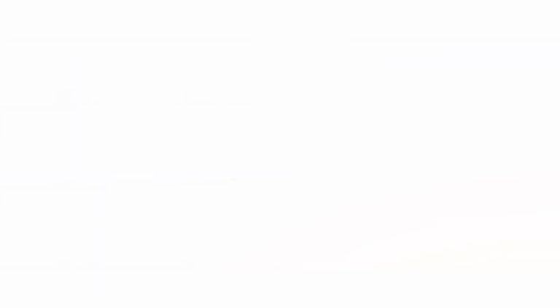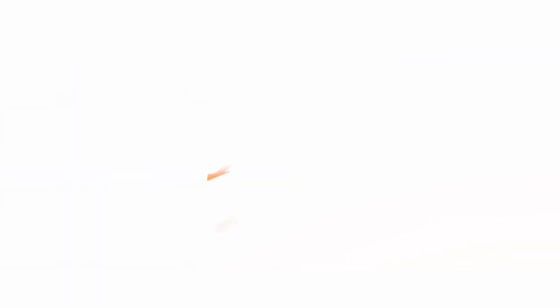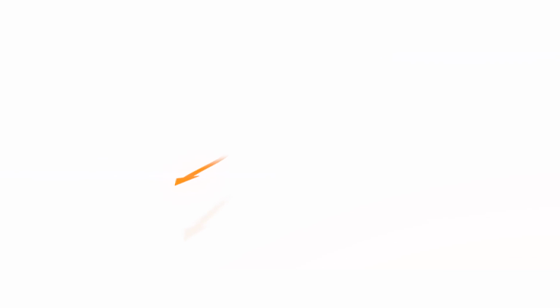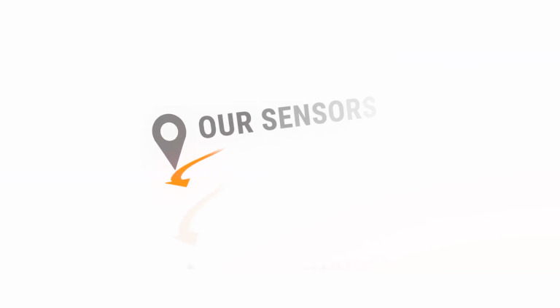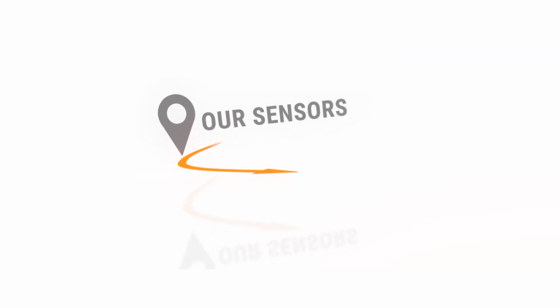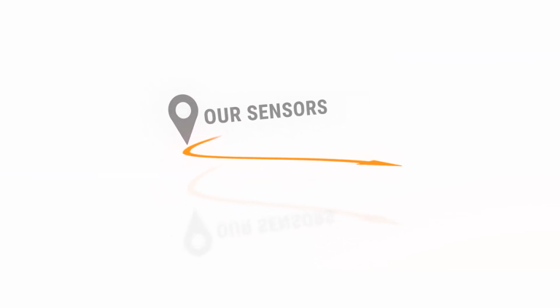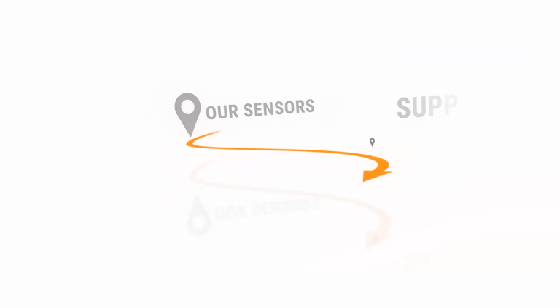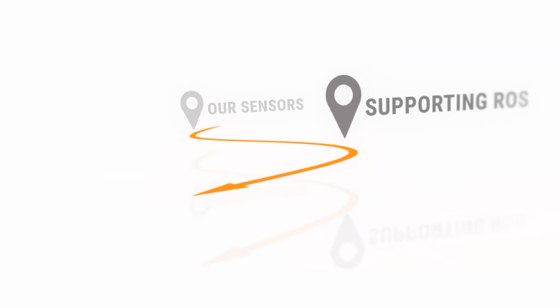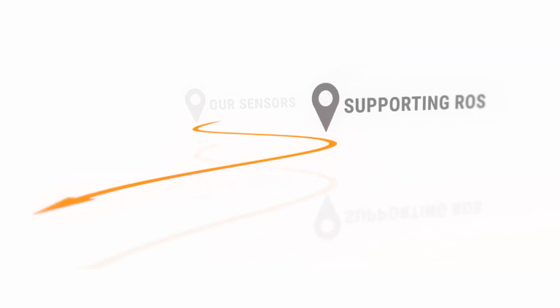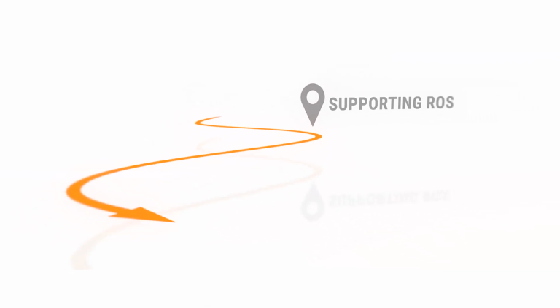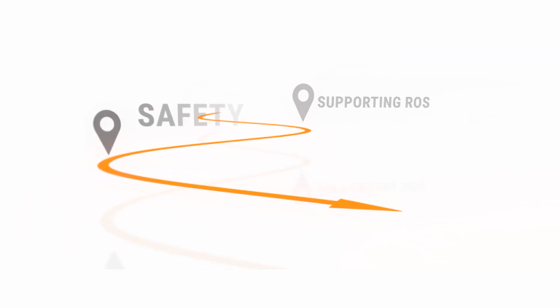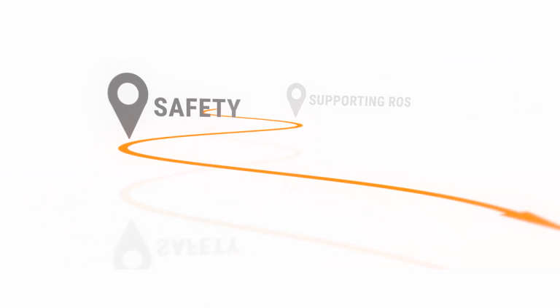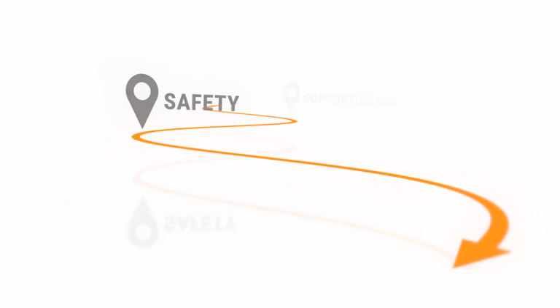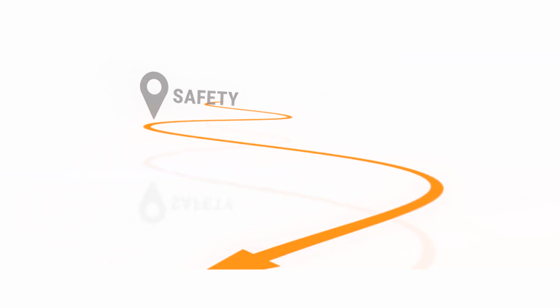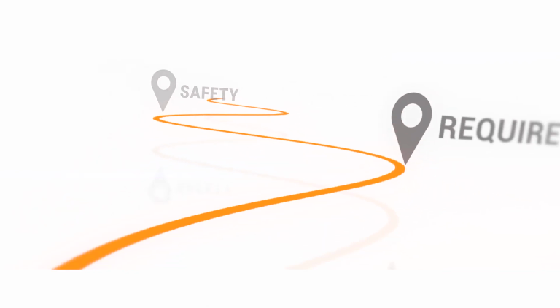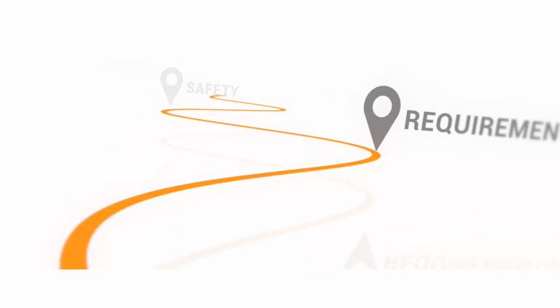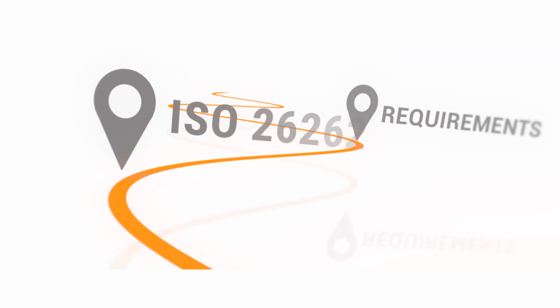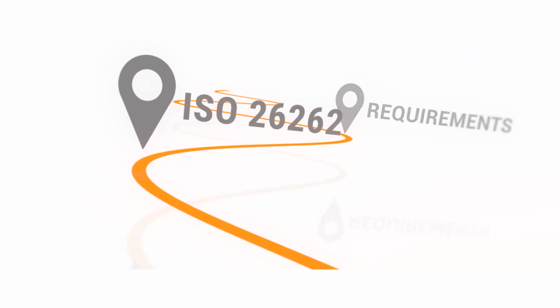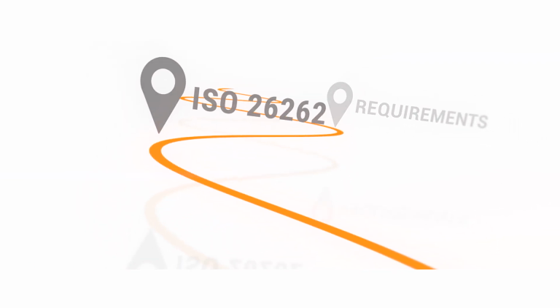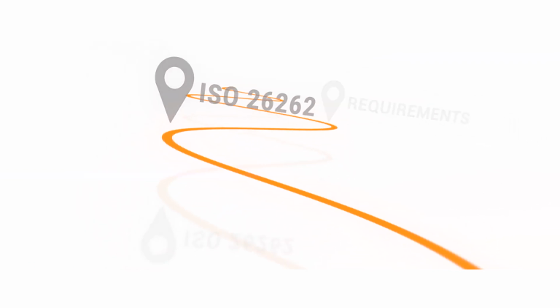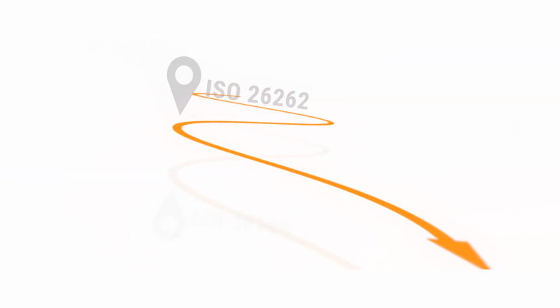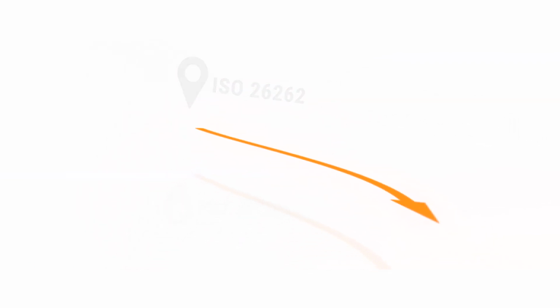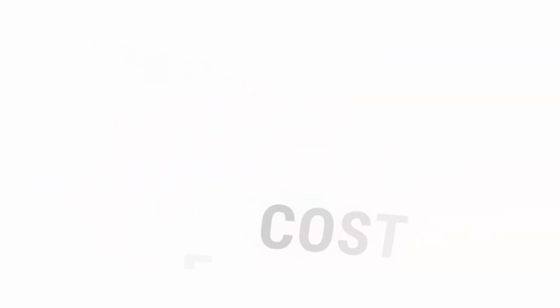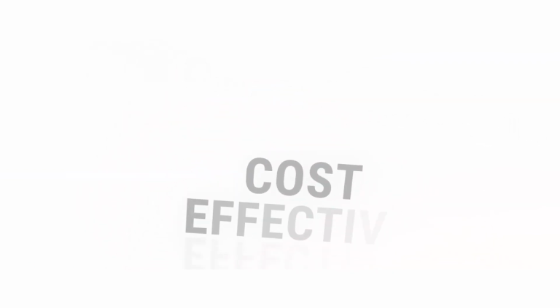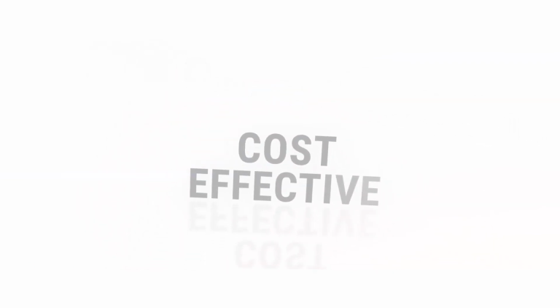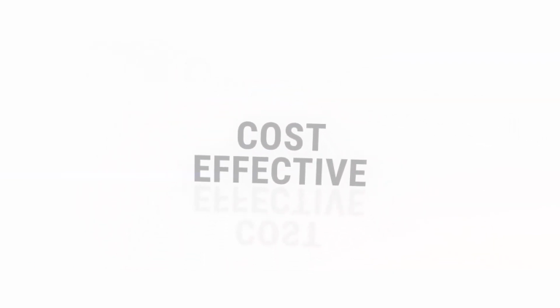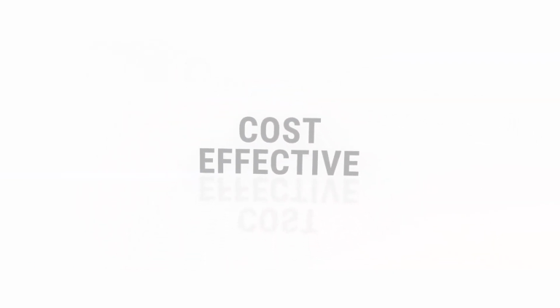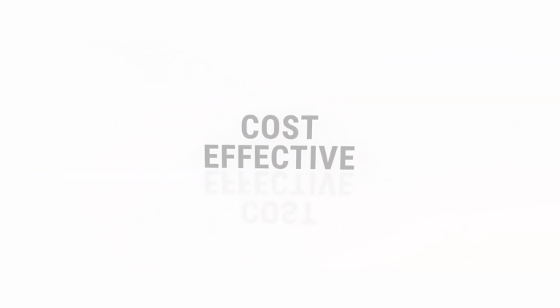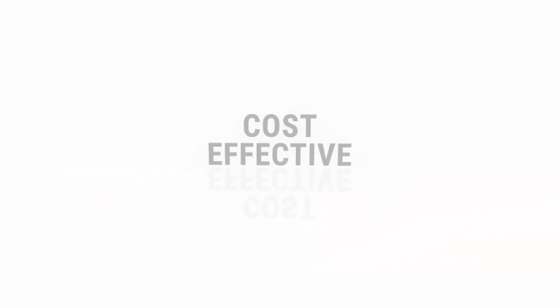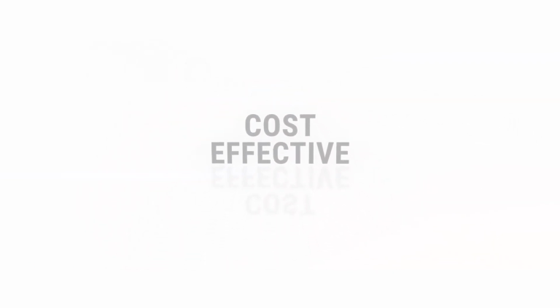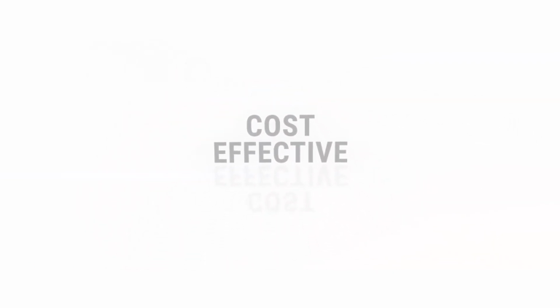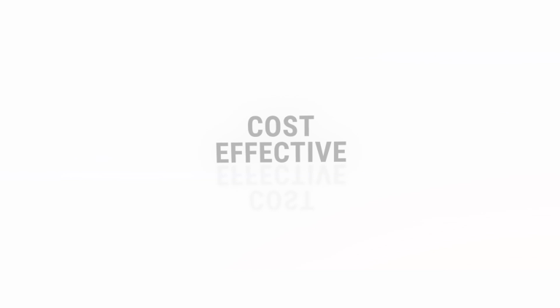Our sensors support the common robot operating system, fulfill safety requirements like ISO 26262, and are very cost-effective.